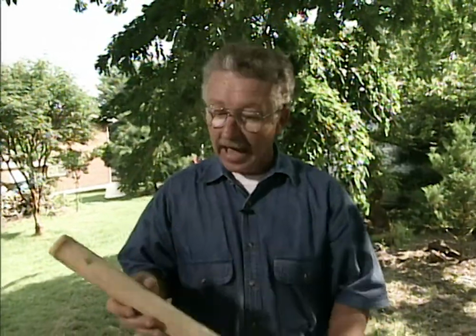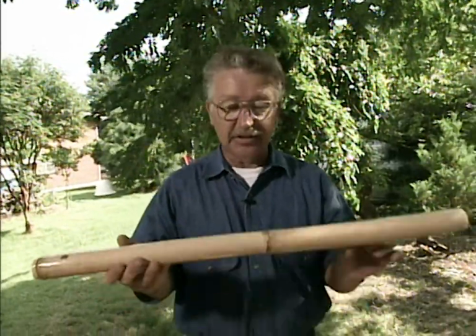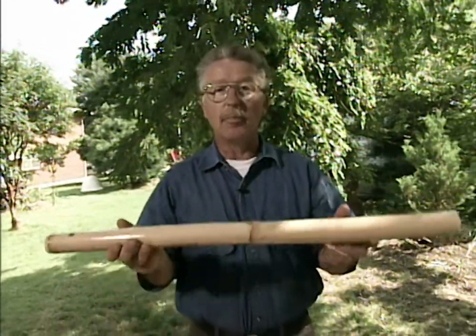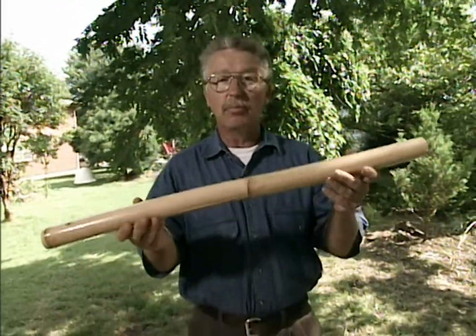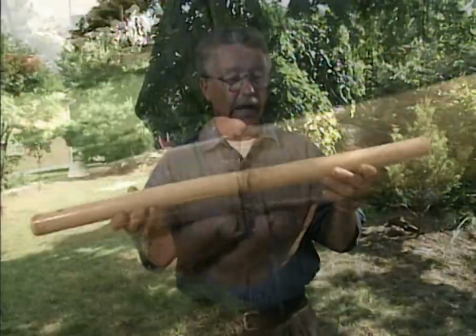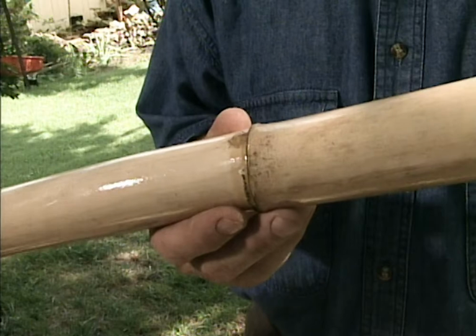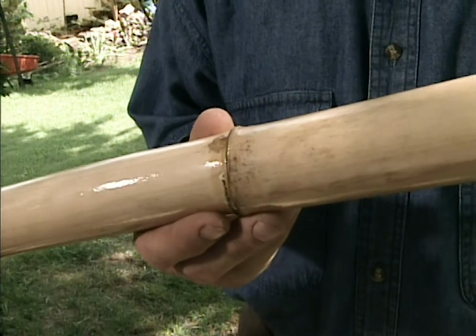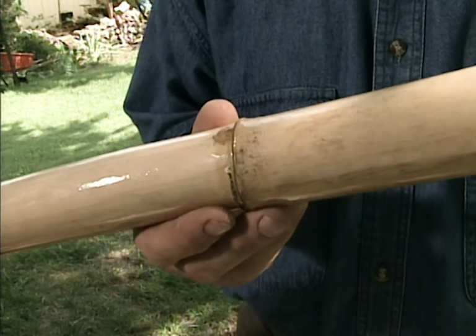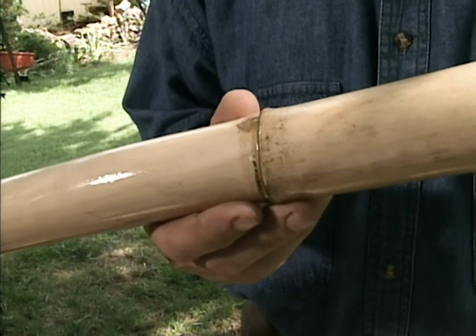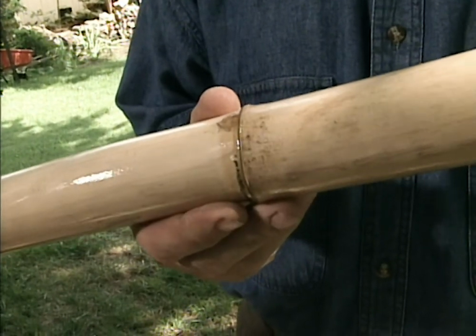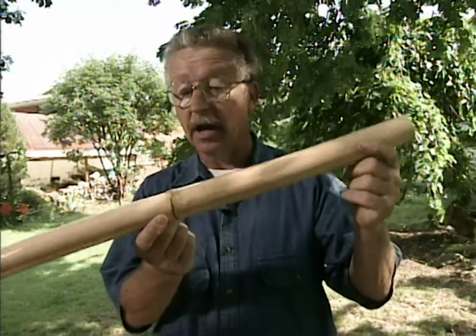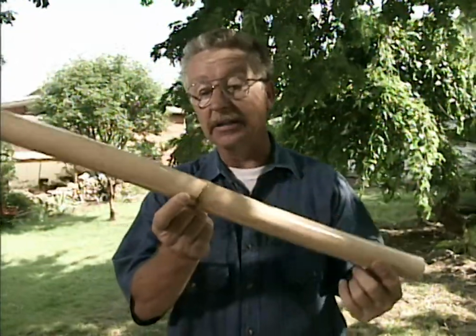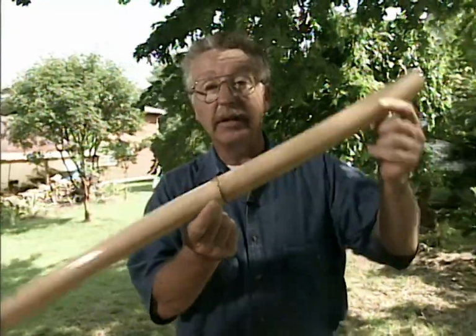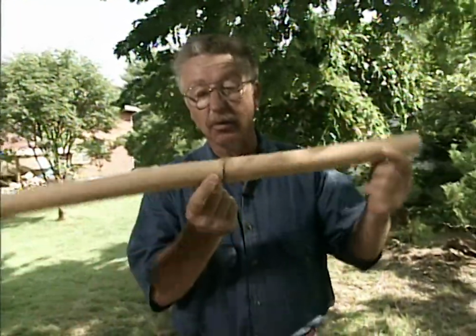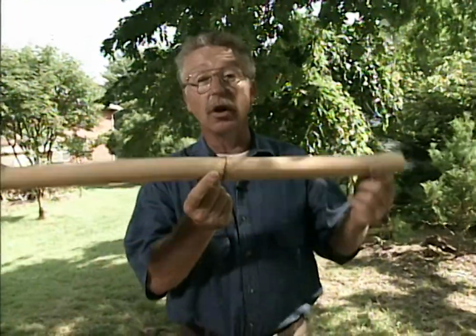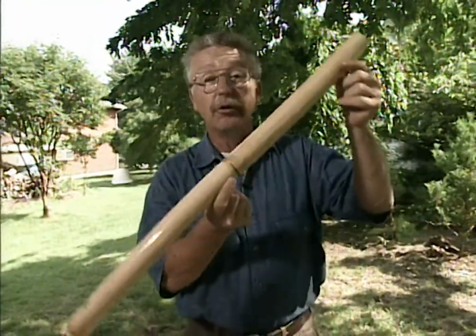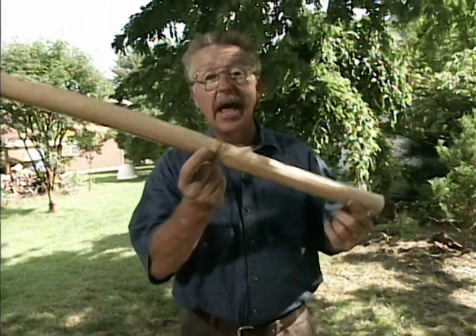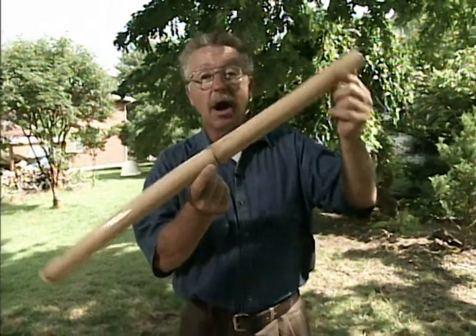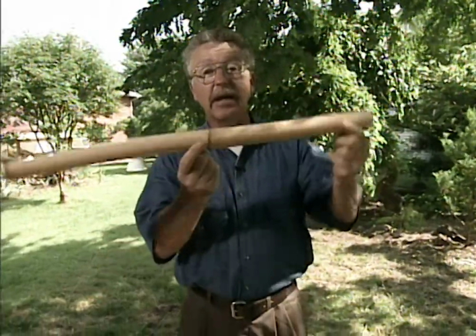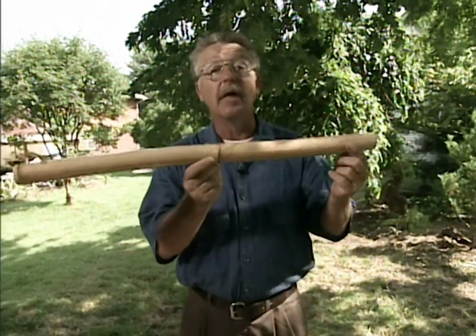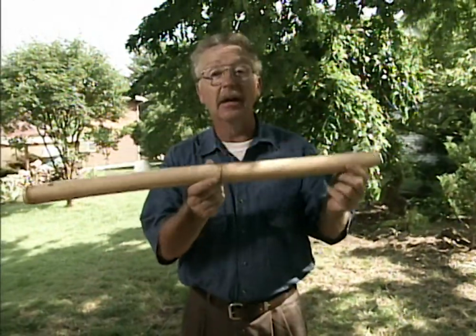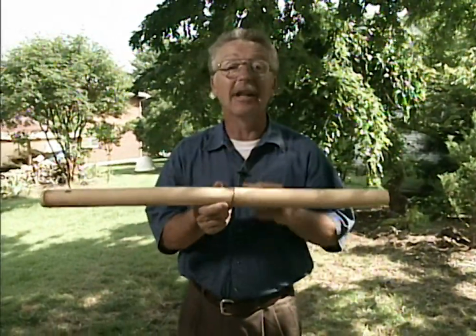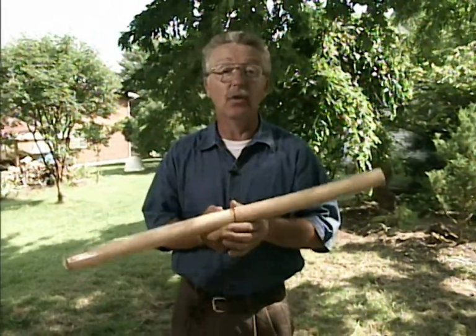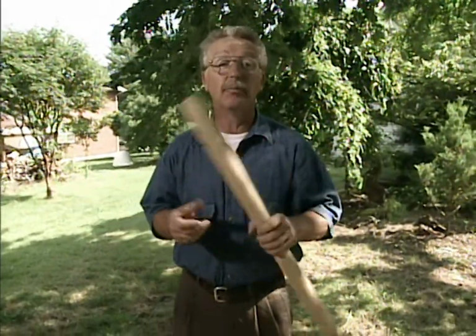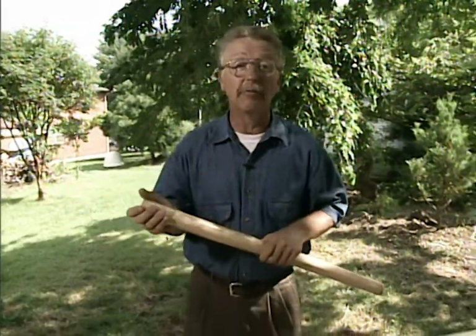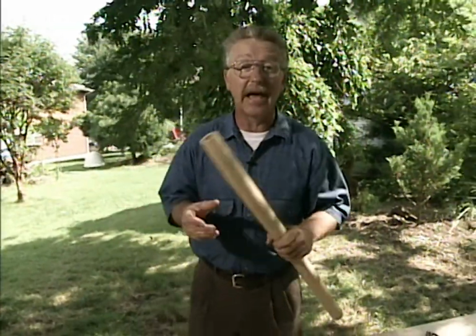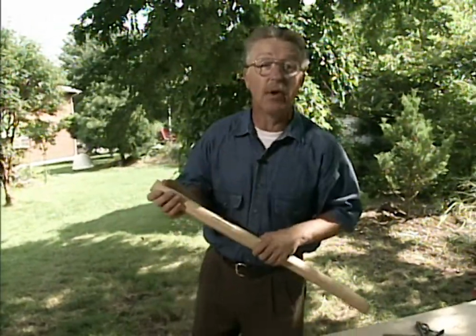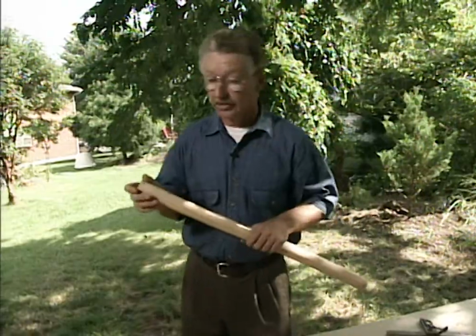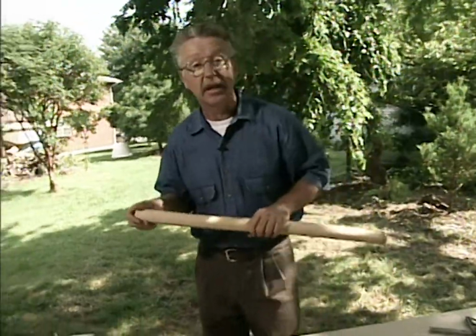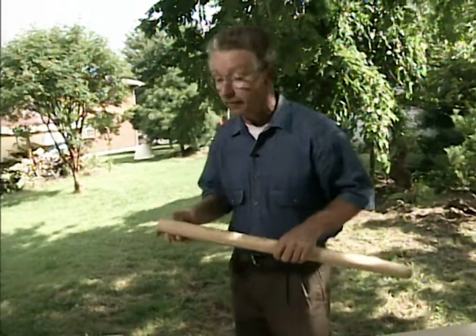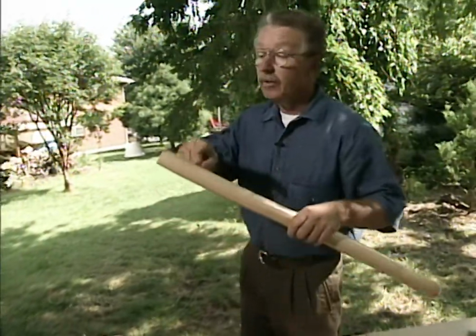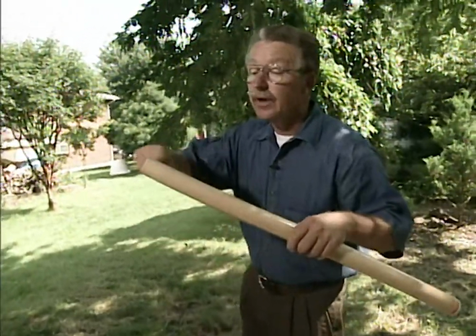It consists of a bamboo pipe like this one, and it acts something like a teeter-totter. It has a point in the center where we'll drill a hole through it, and it rocks back and forth, making a loud clacking noise that reputedly frightens animals away from your Japanese landscape.